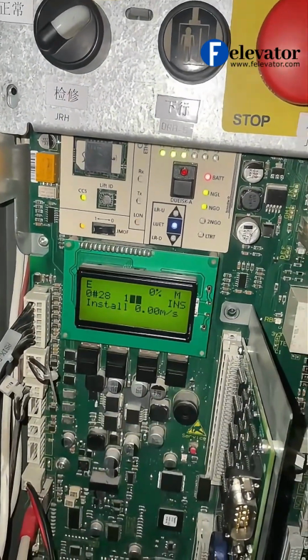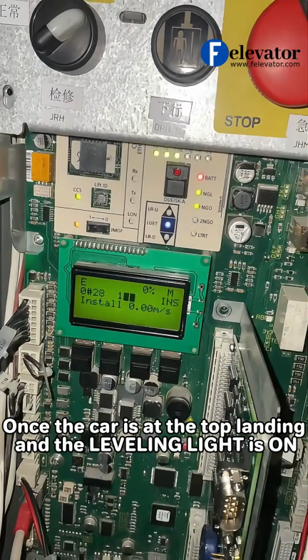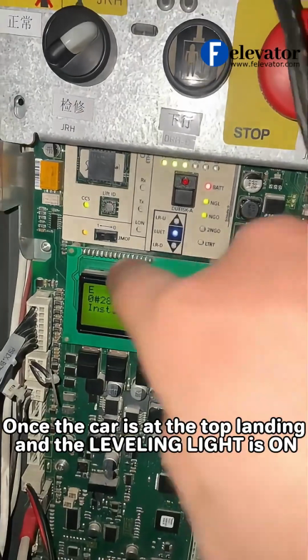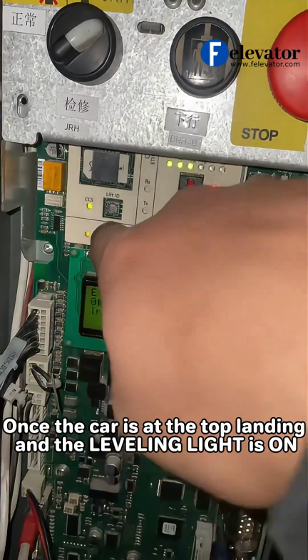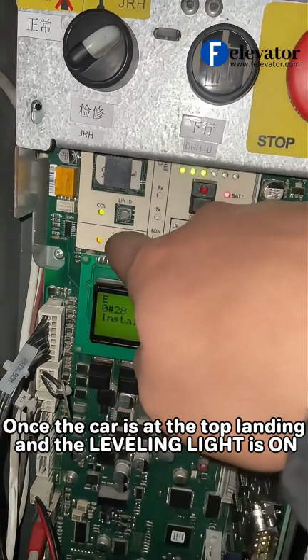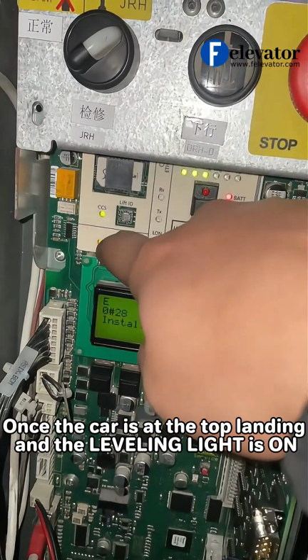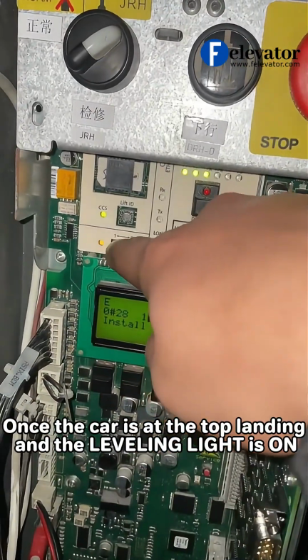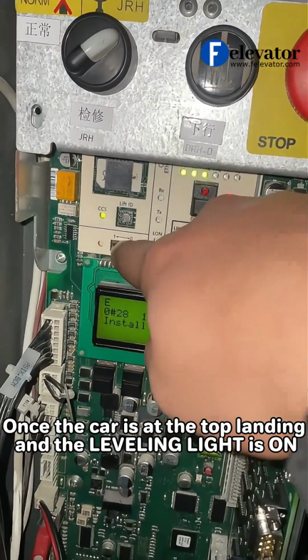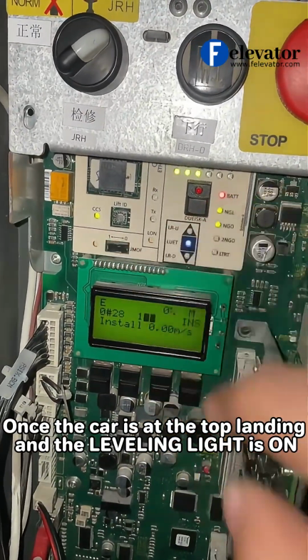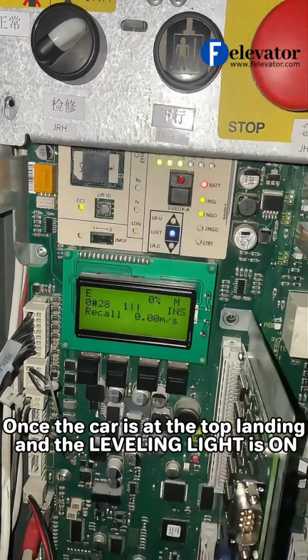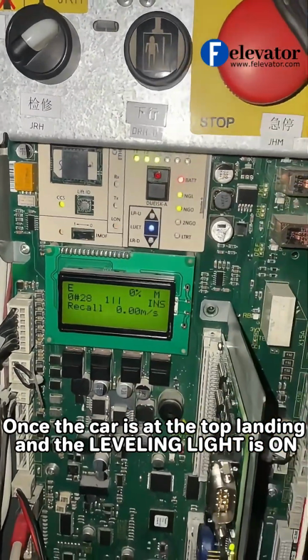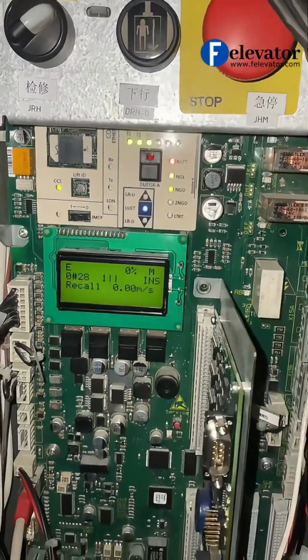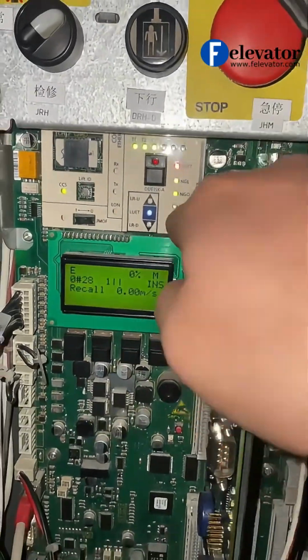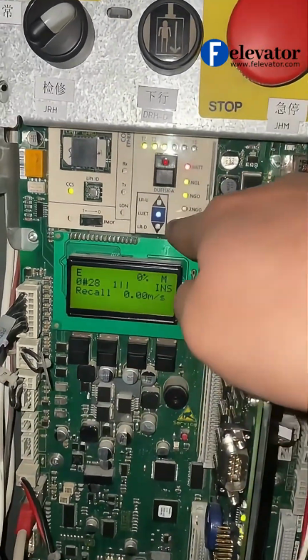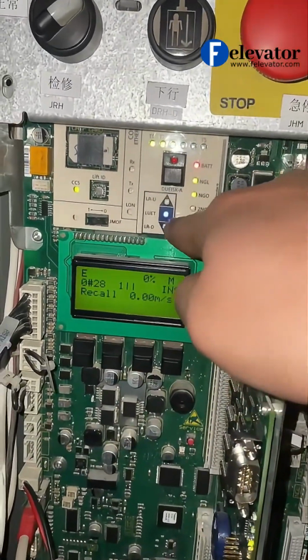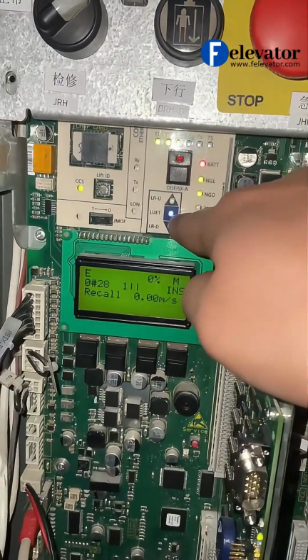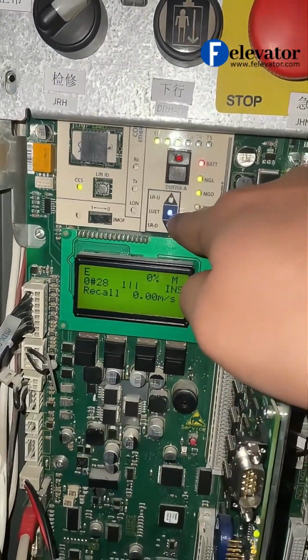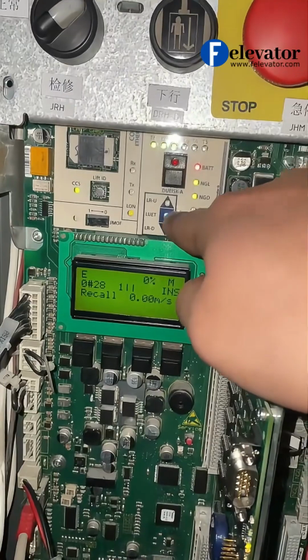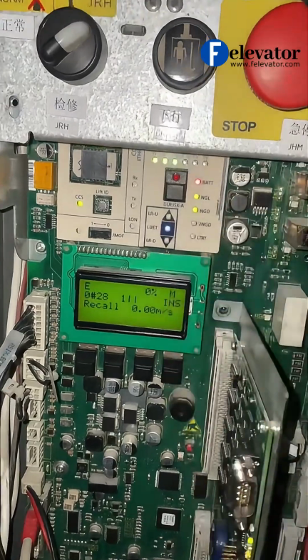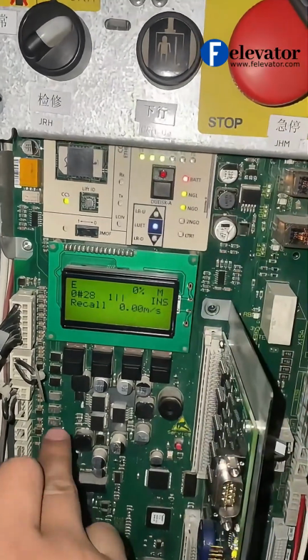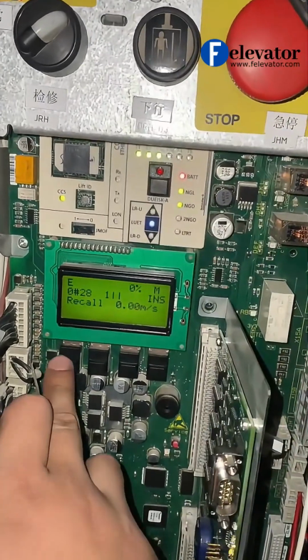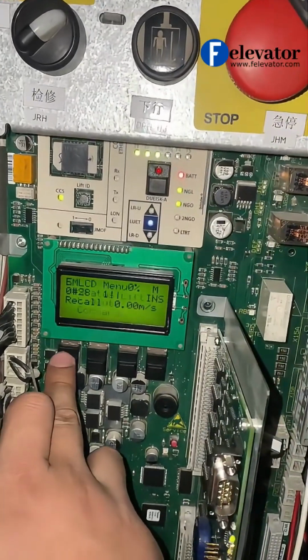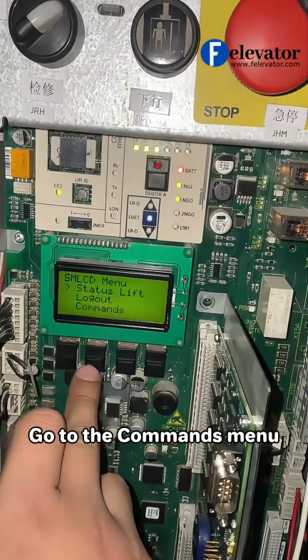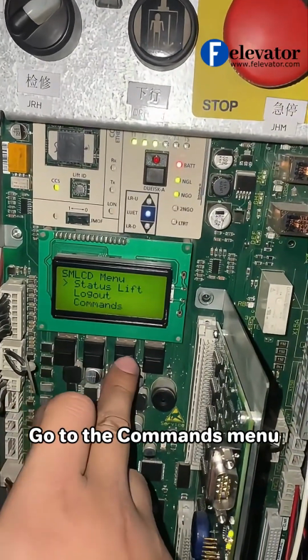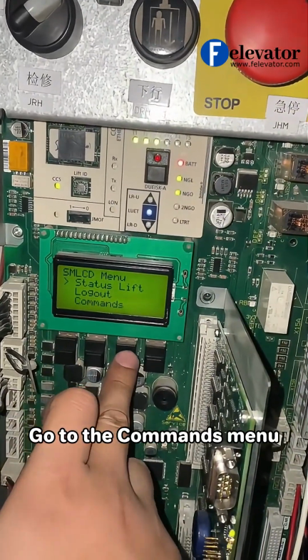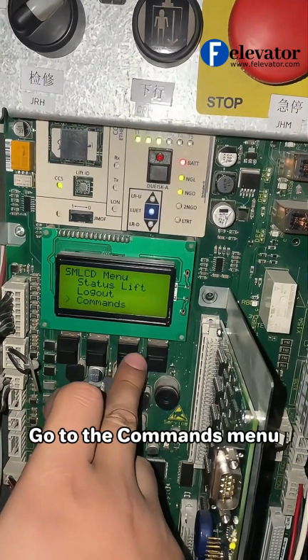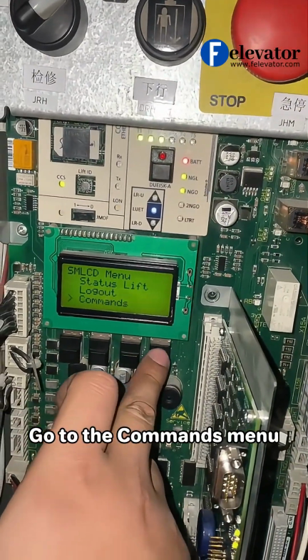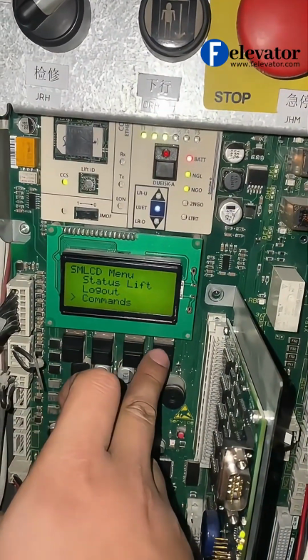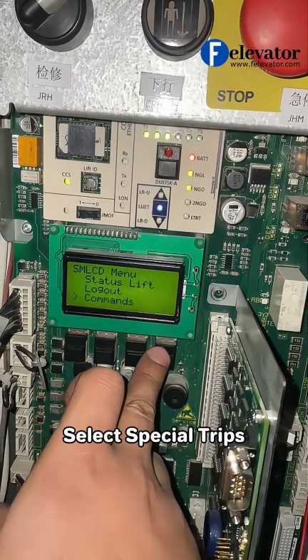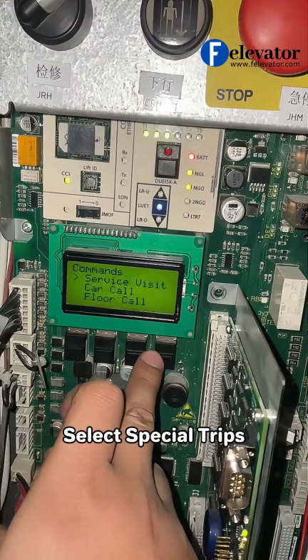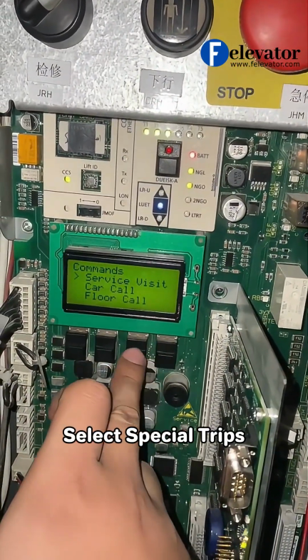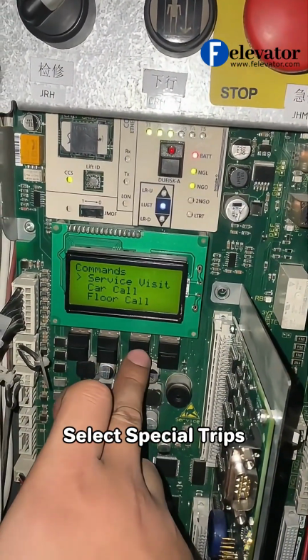Once the car is at the top landing and the leveling light is ON, go to the commands menu and select special trips.